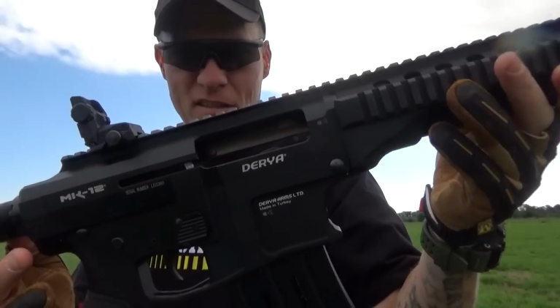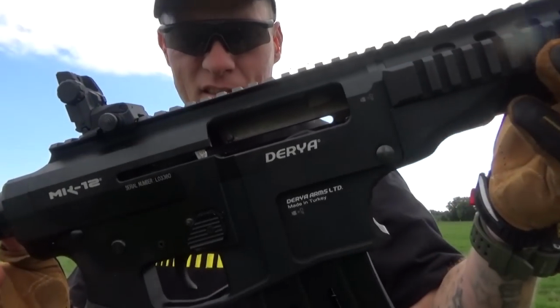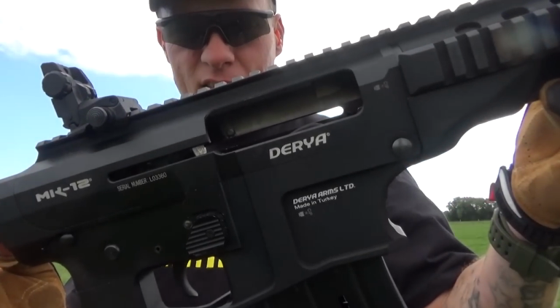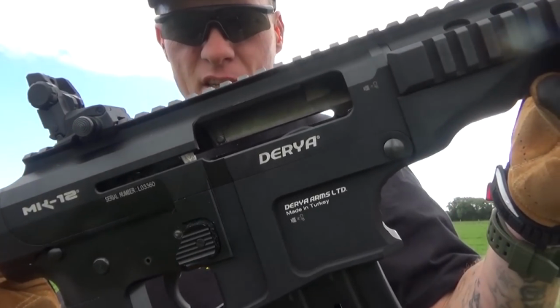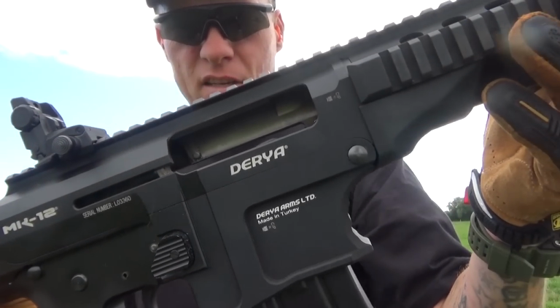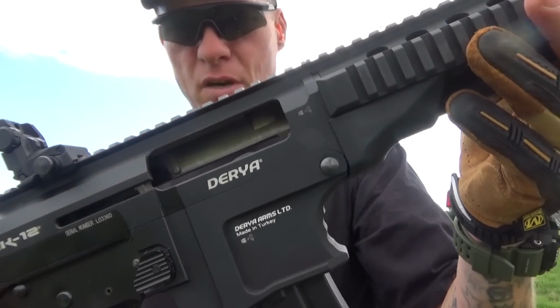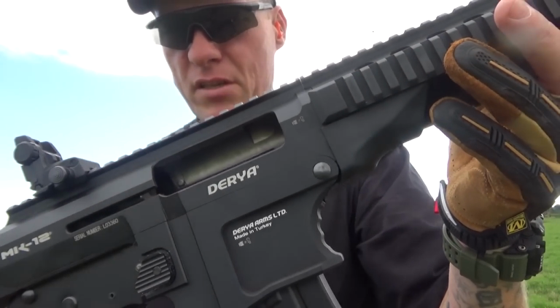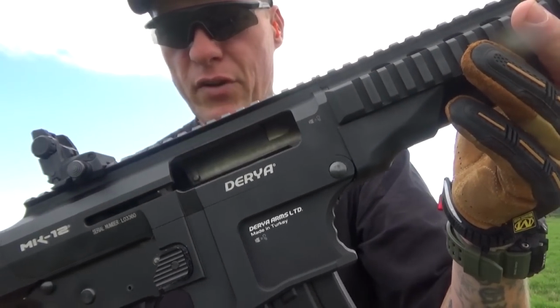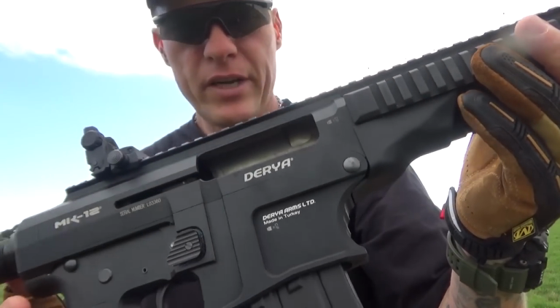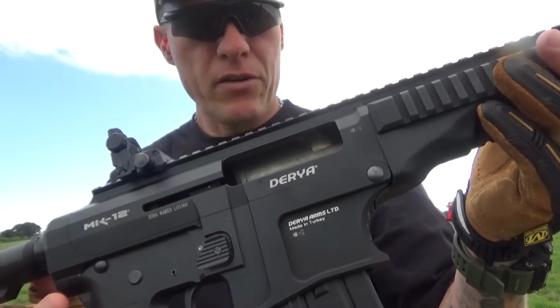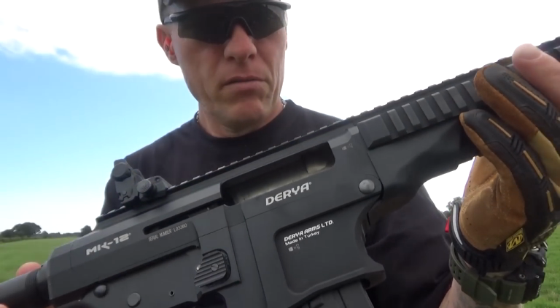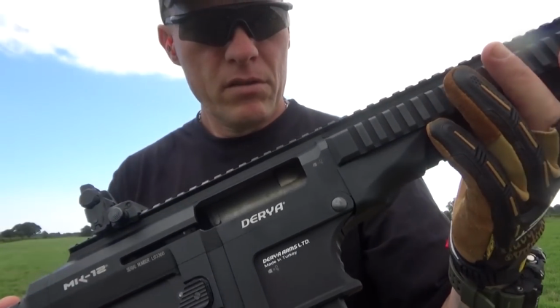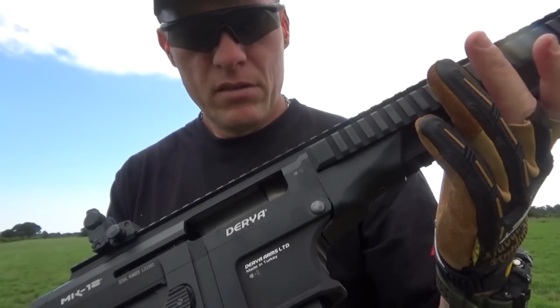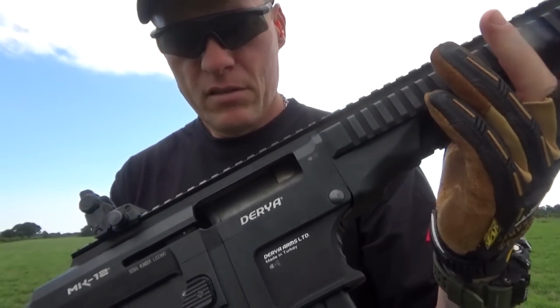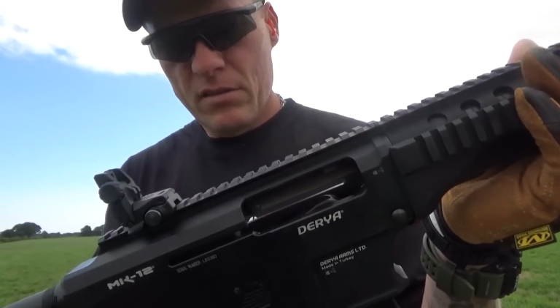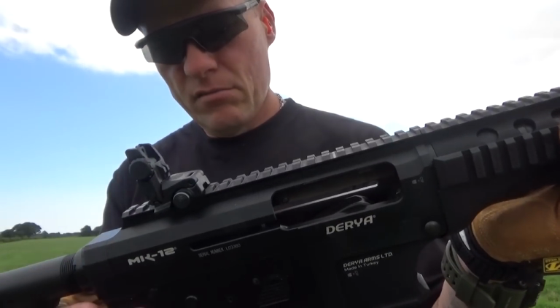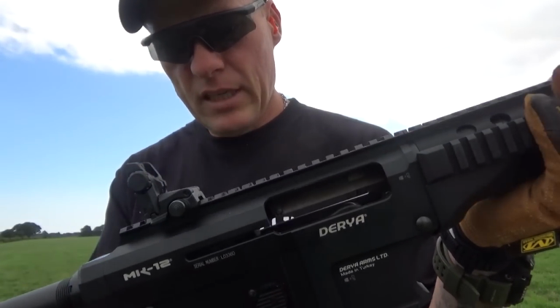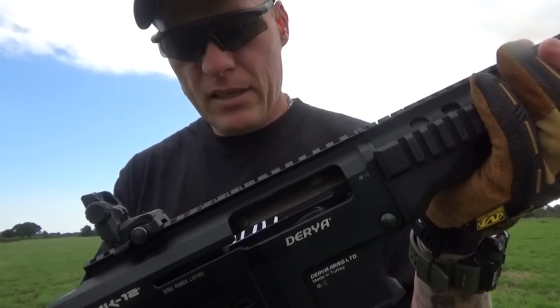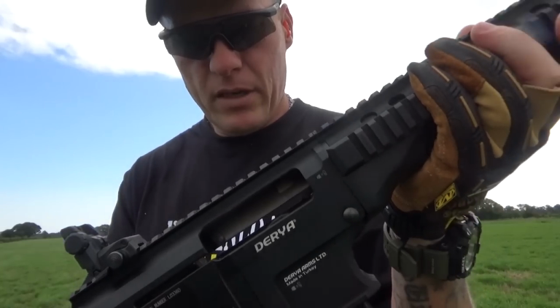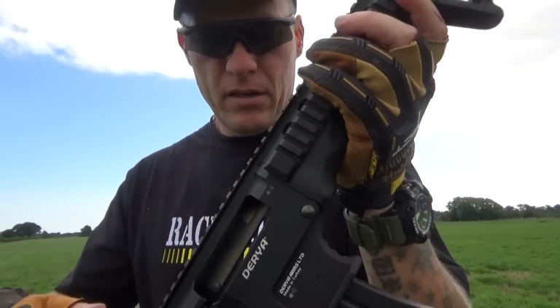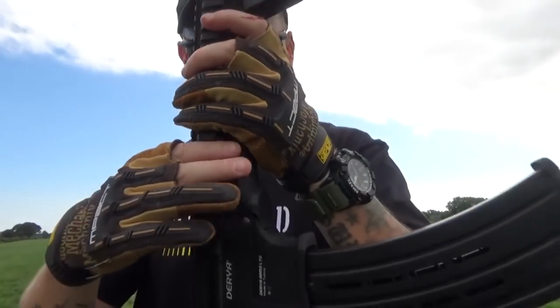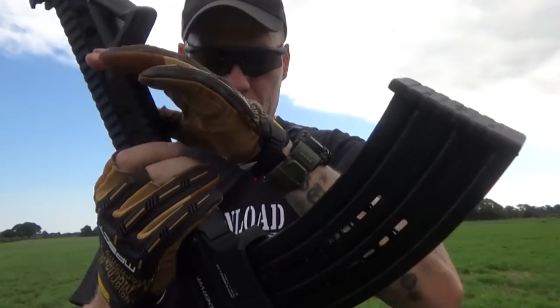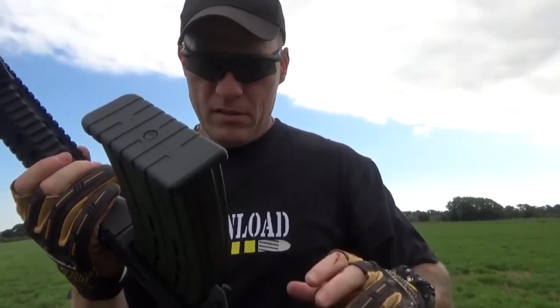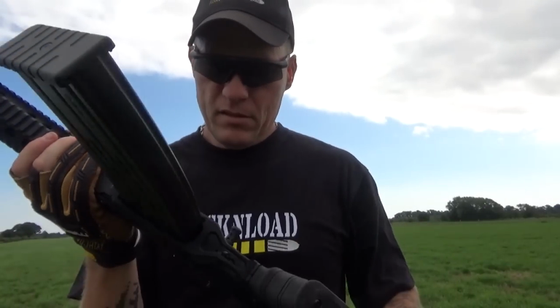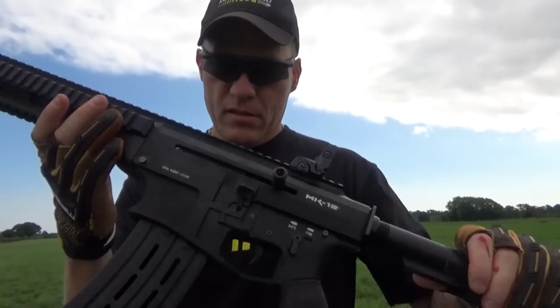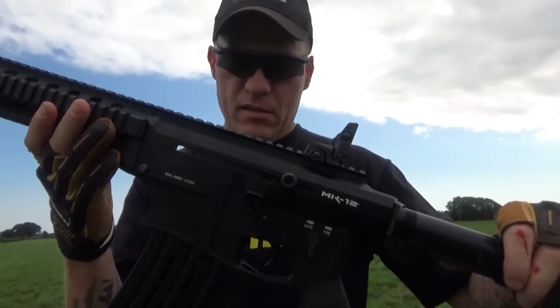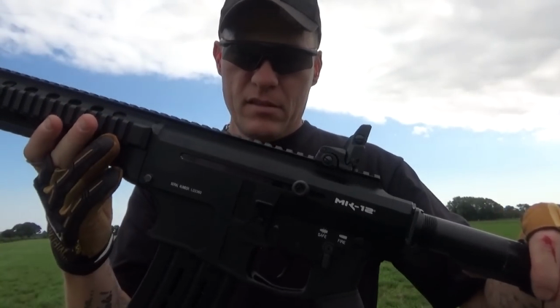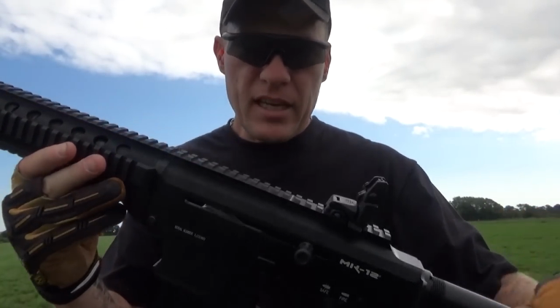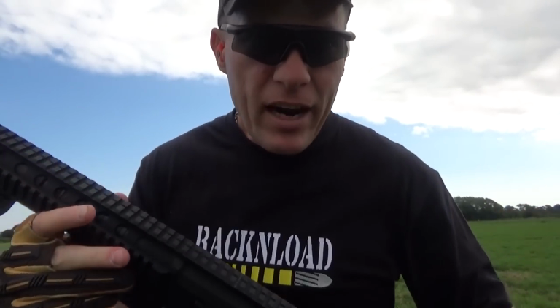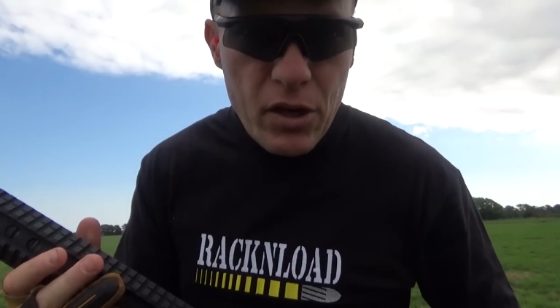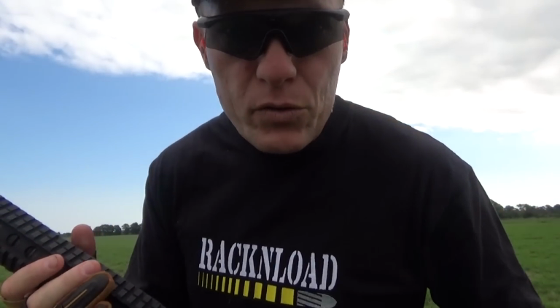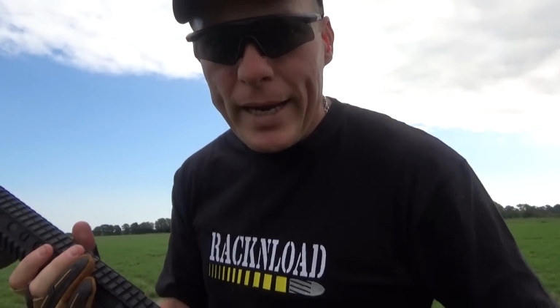And it's nice — quite soft on the recoil, really quite nice. Ten rounds goes quick.